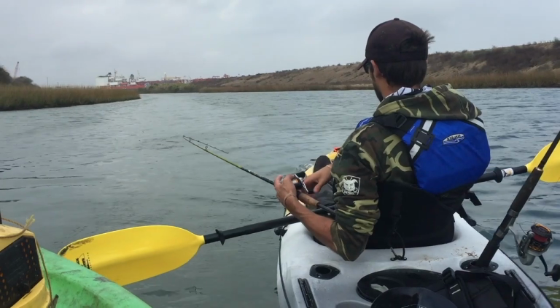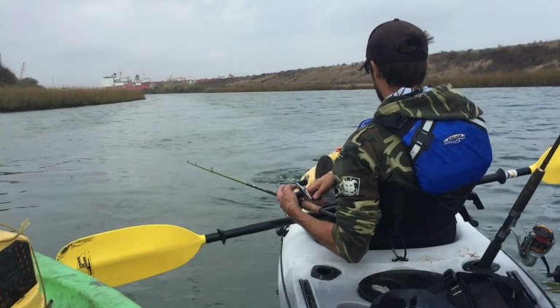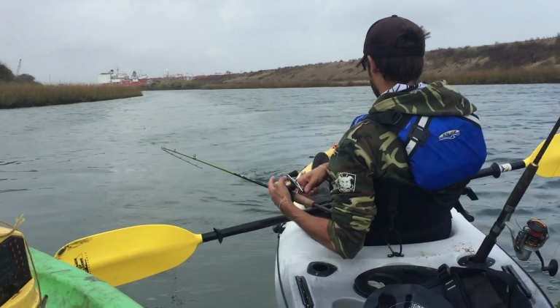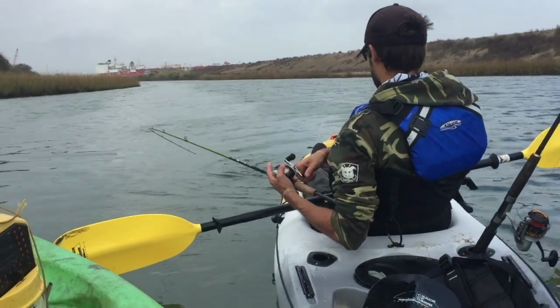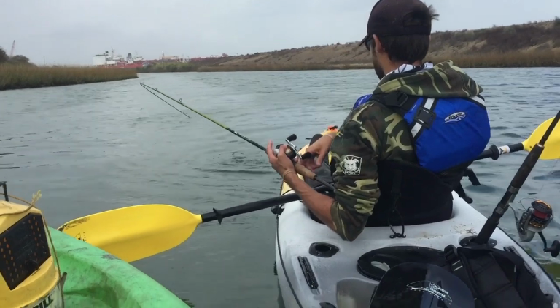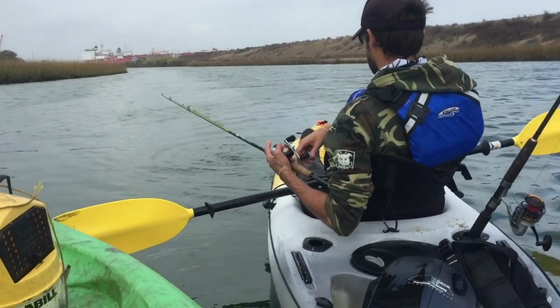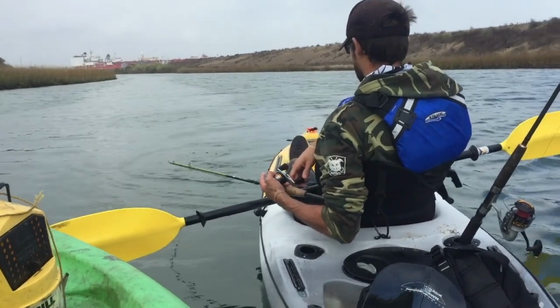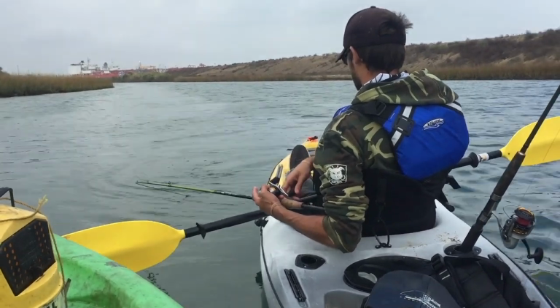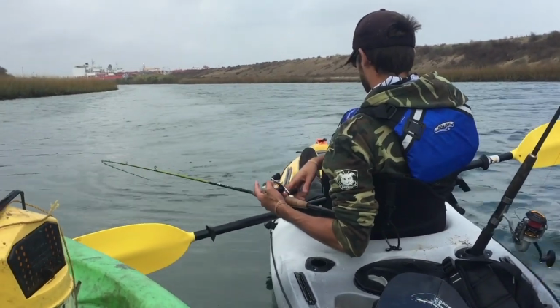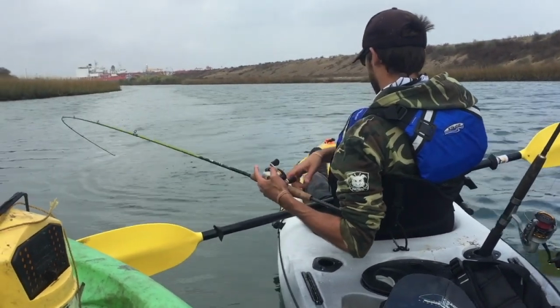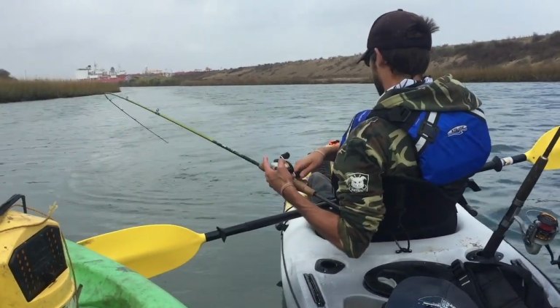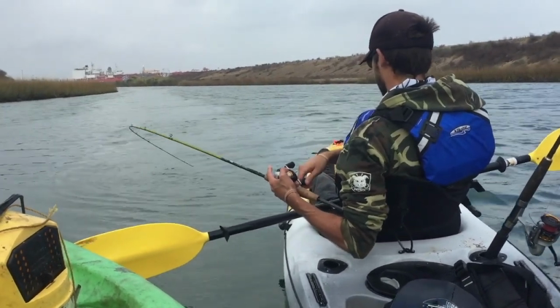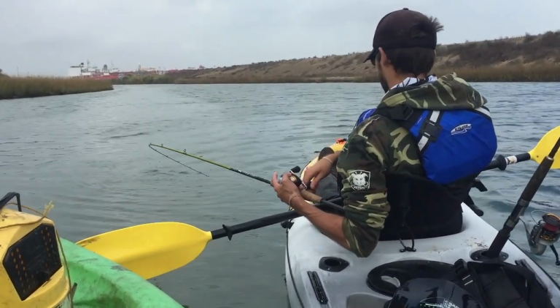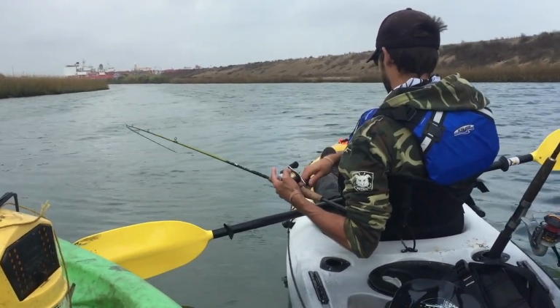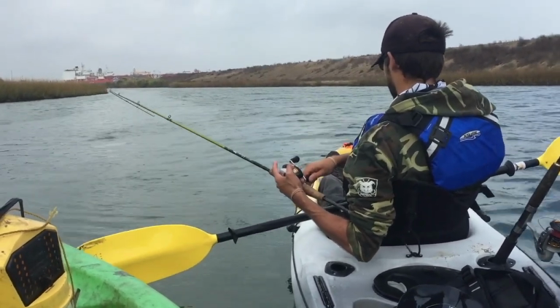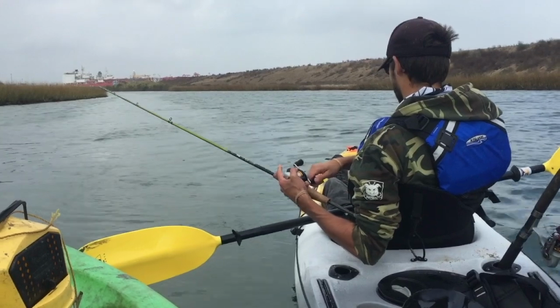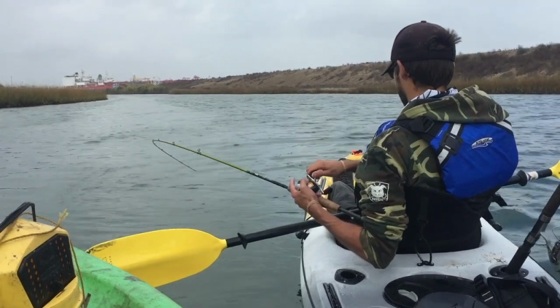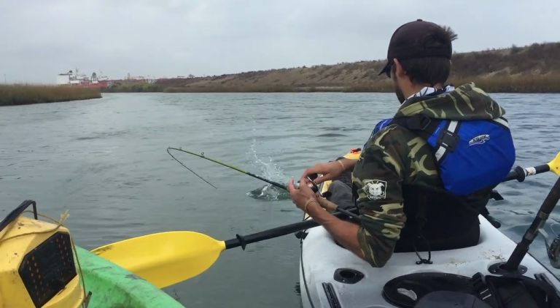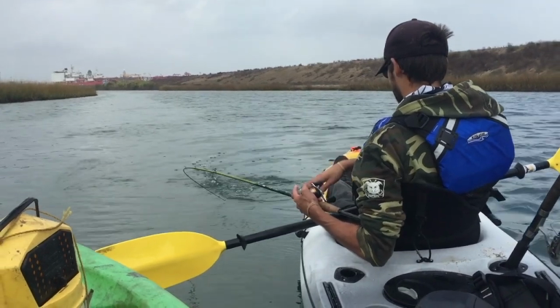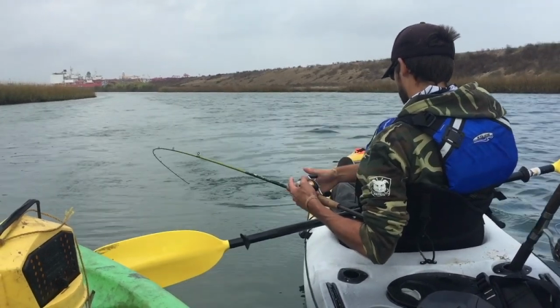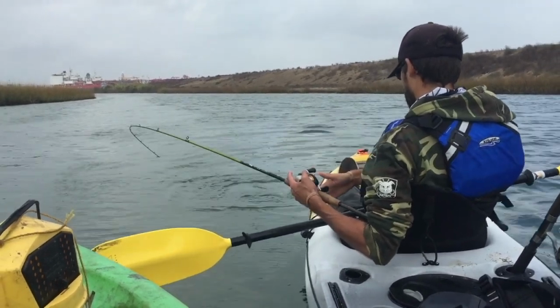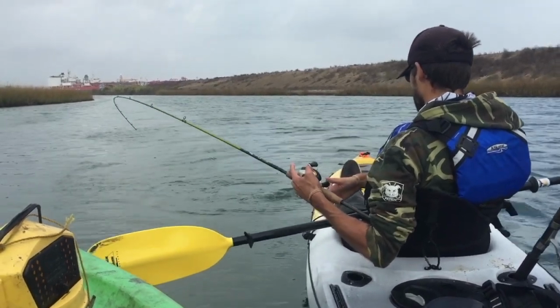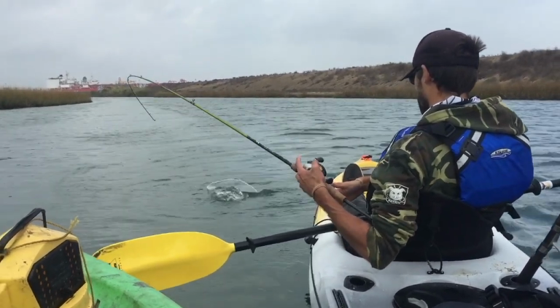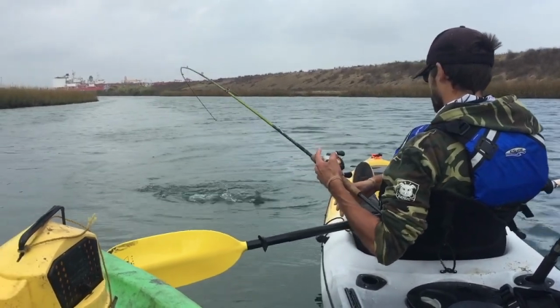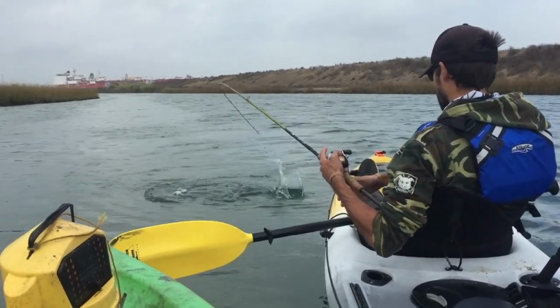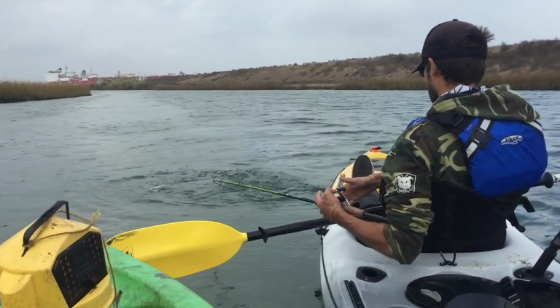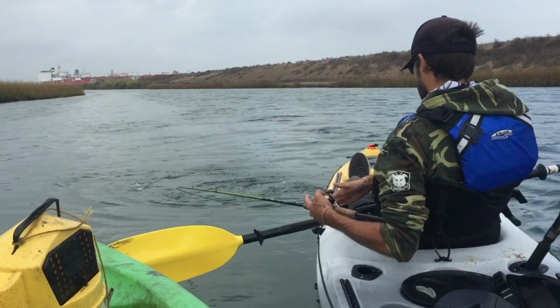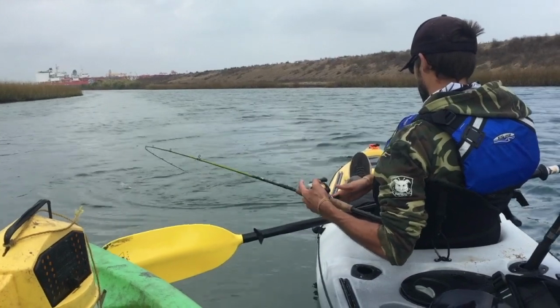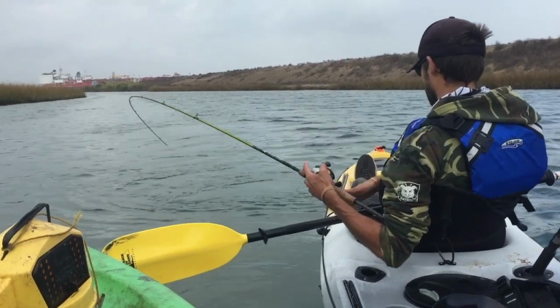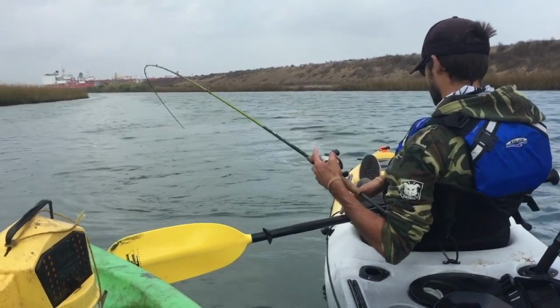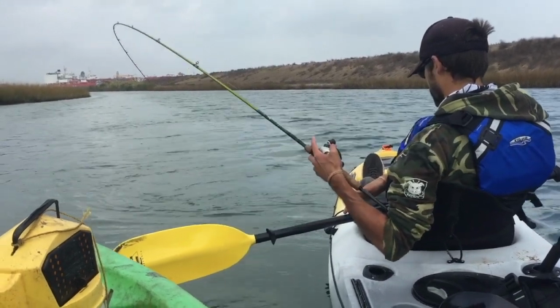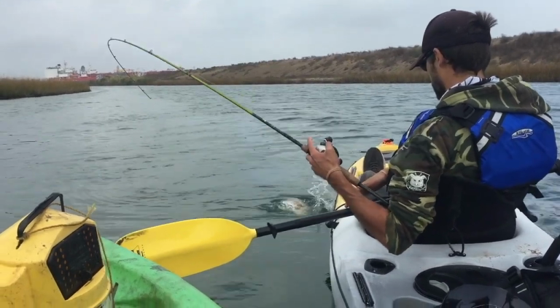Ty has hooked three reds. Apparently we're not supposed to leave, because every time we get 20 yards he hooks another one. We haven't had too much luck all day, and then all of a sudden we just started crushing them.